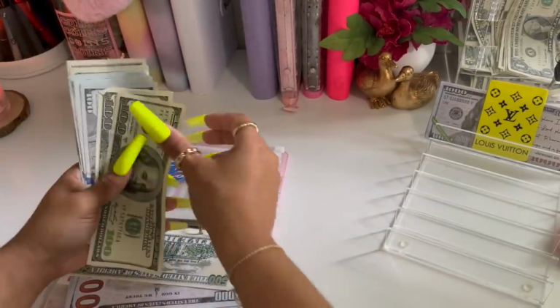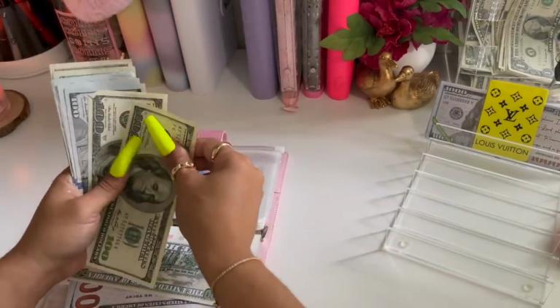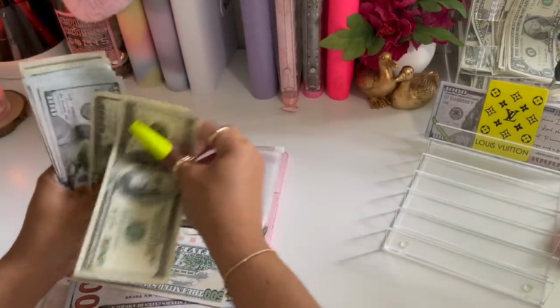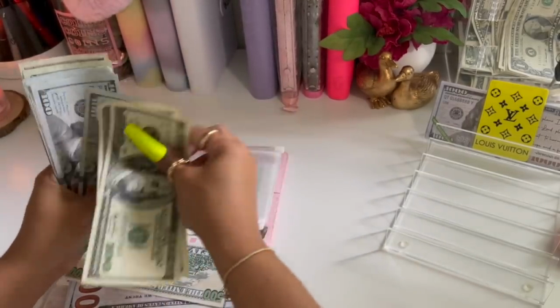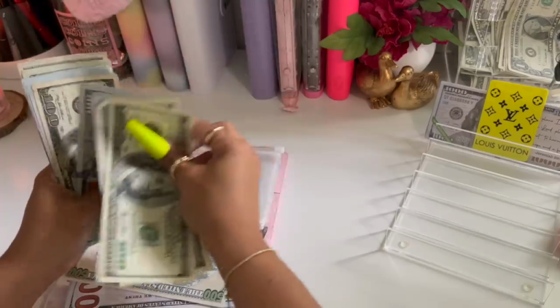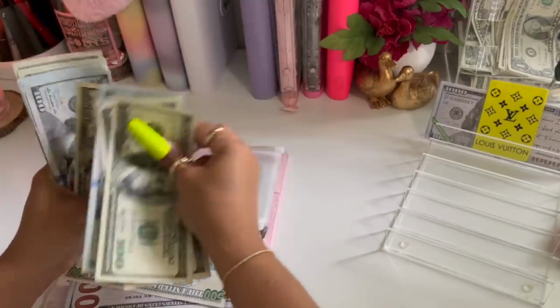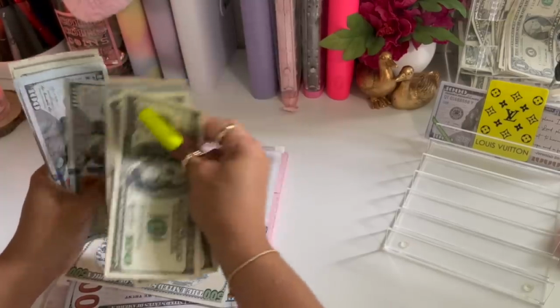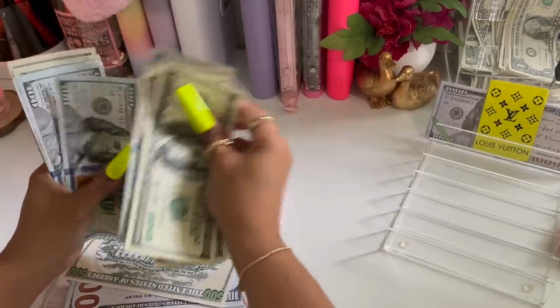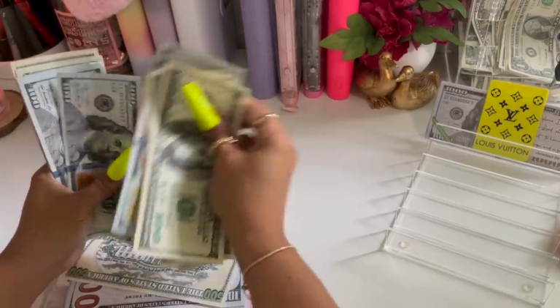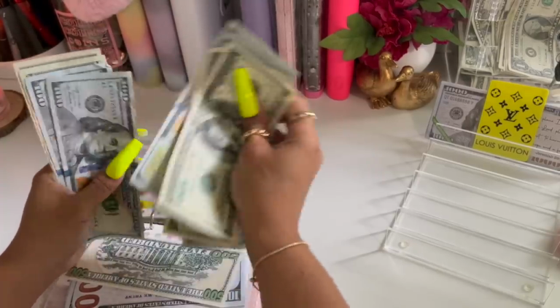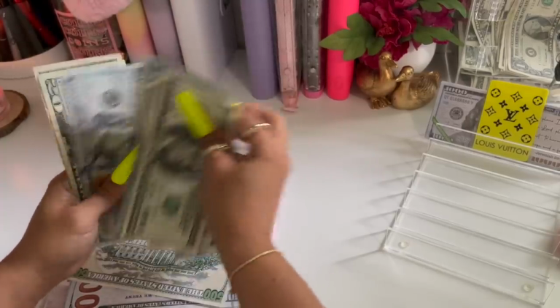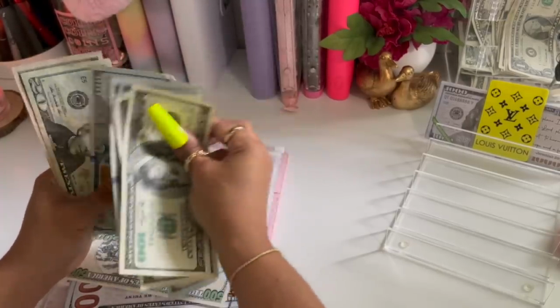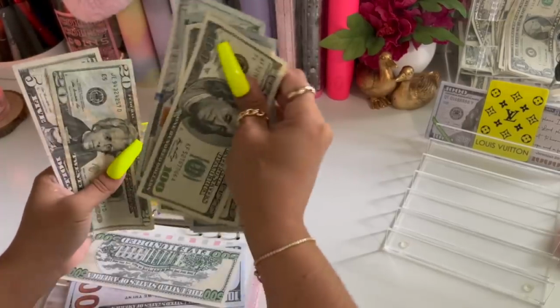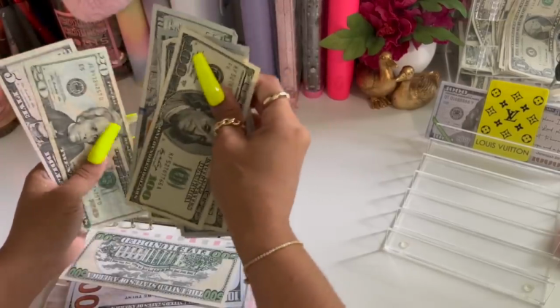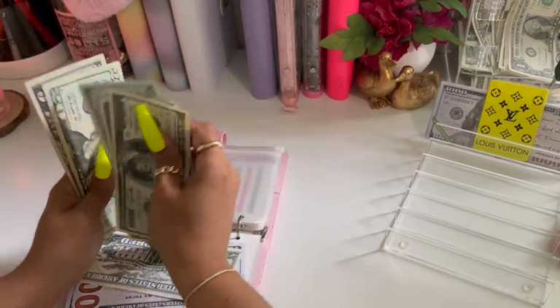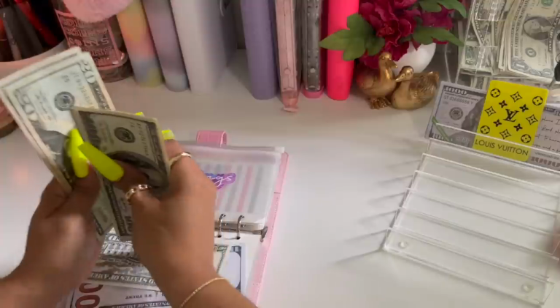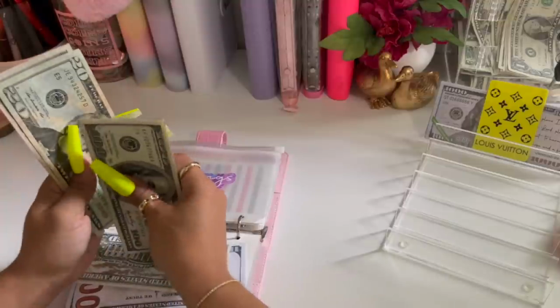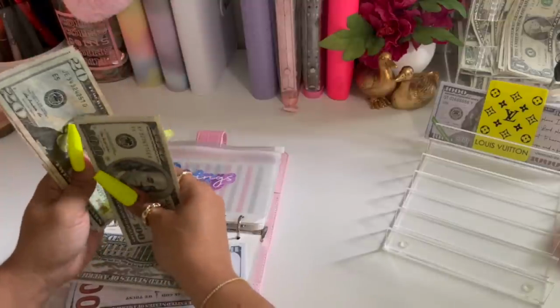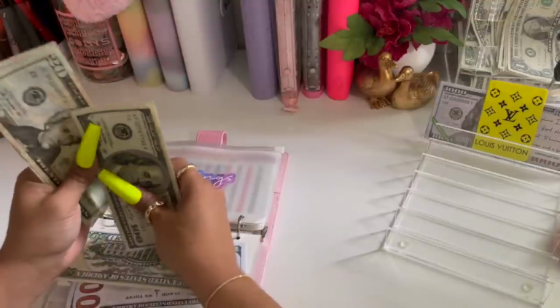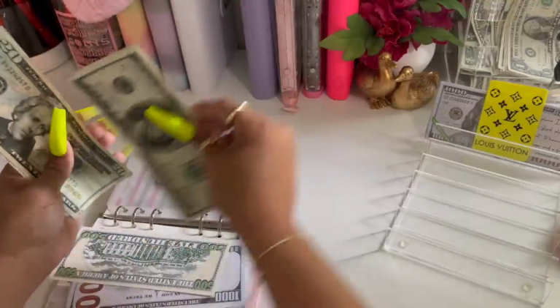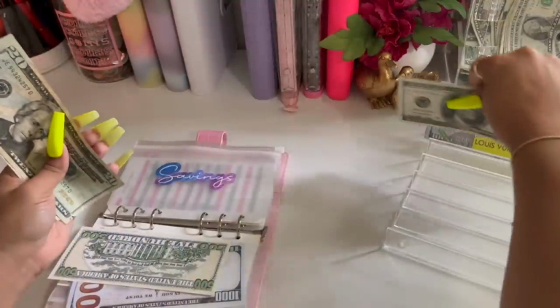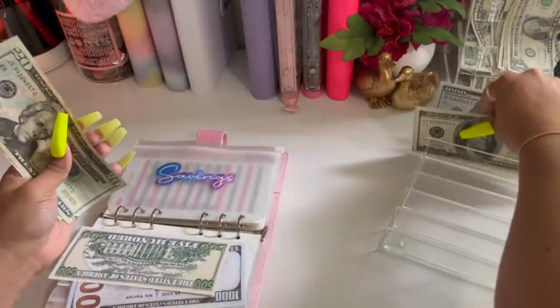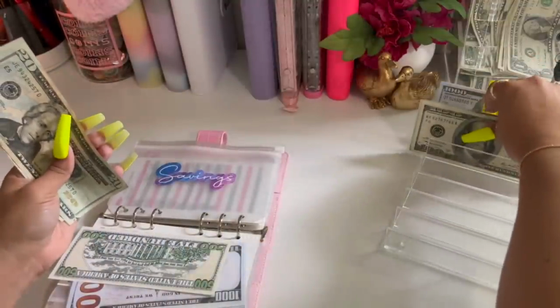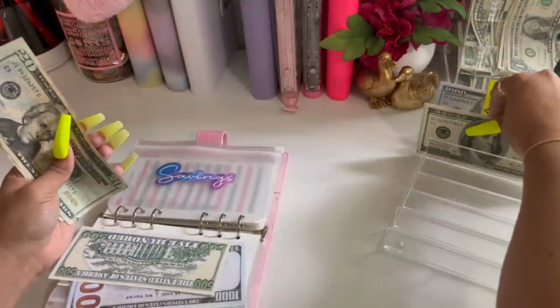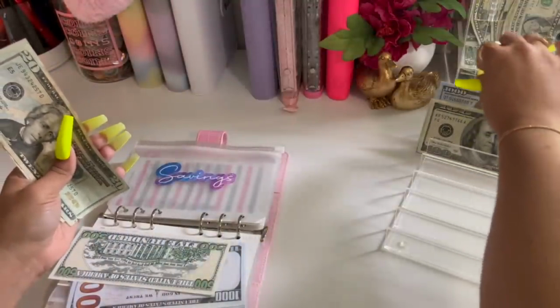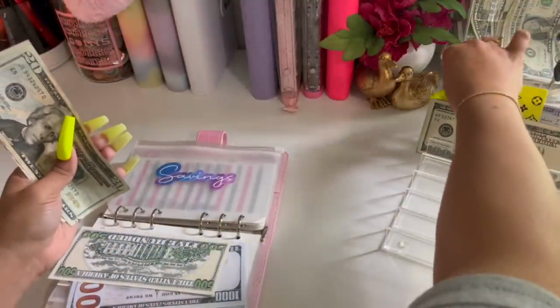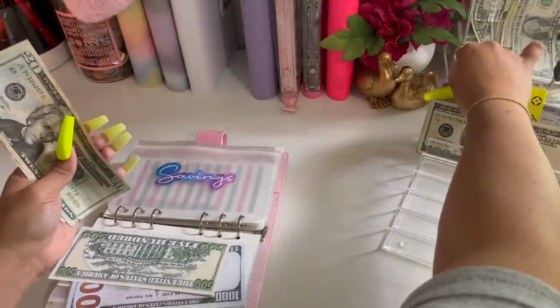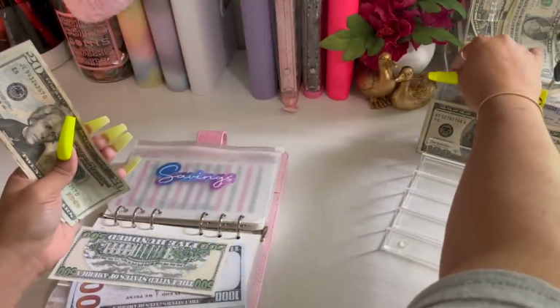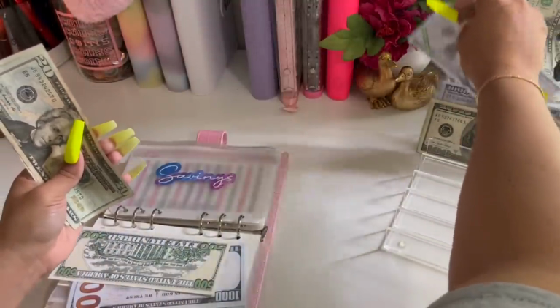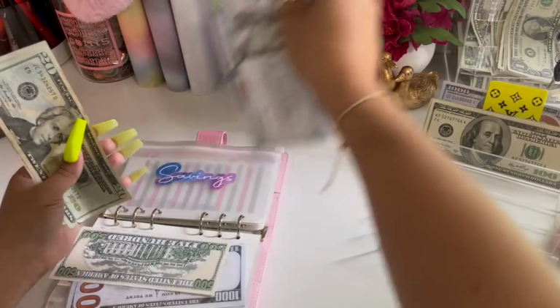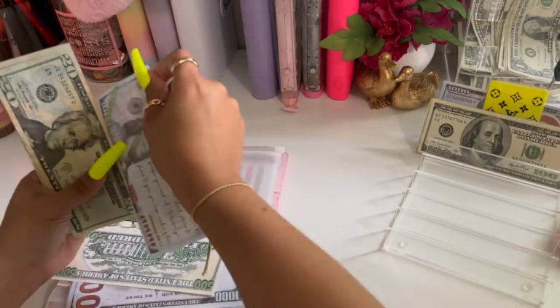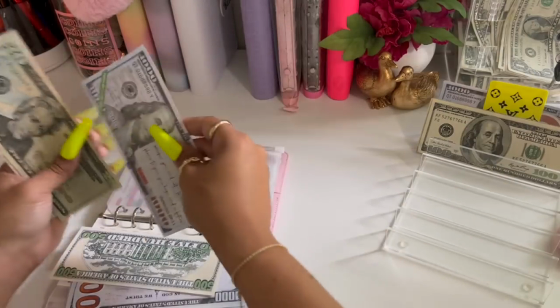One, two, three, four, five, six, seven, eight, nine — one thousand. So I'm going to take this thousand out and it's going to get a placeholder.